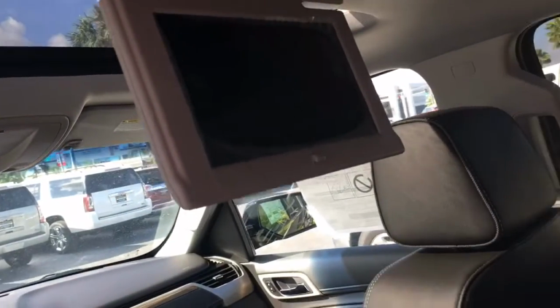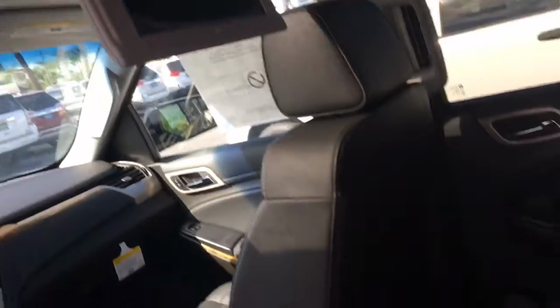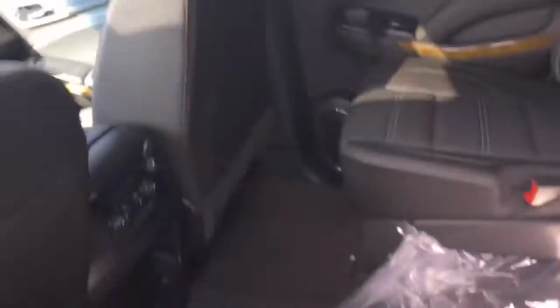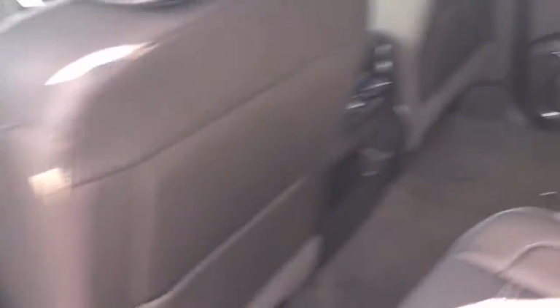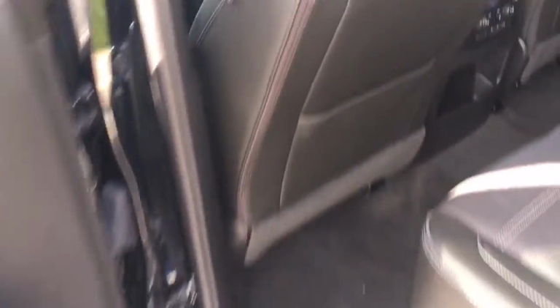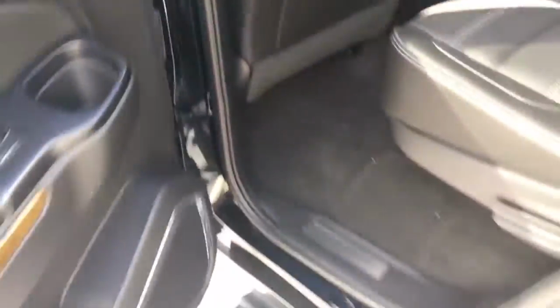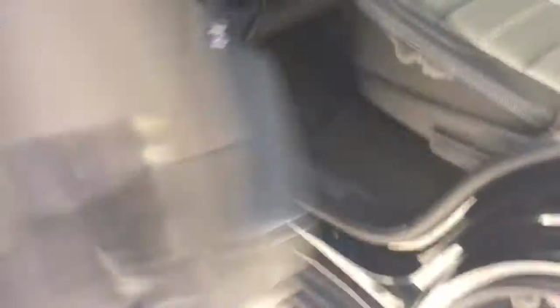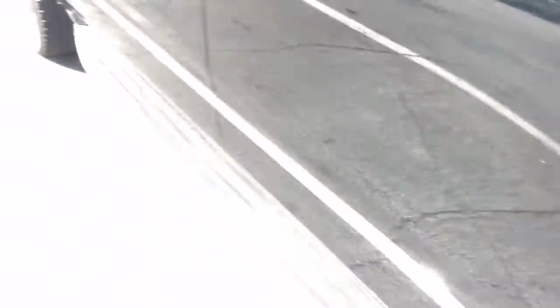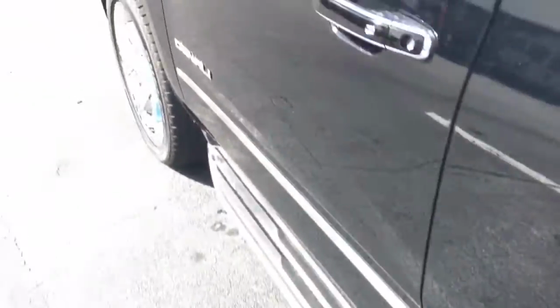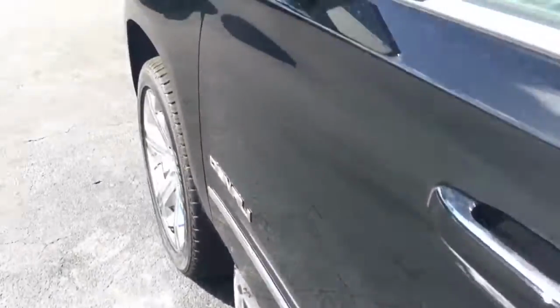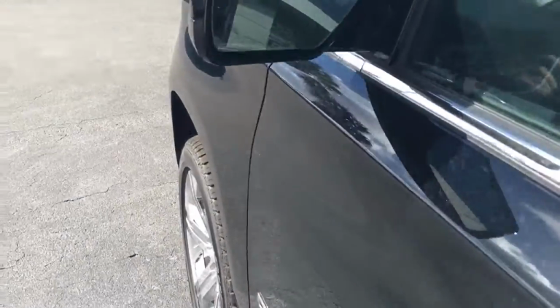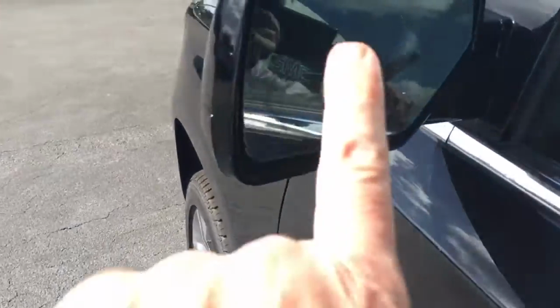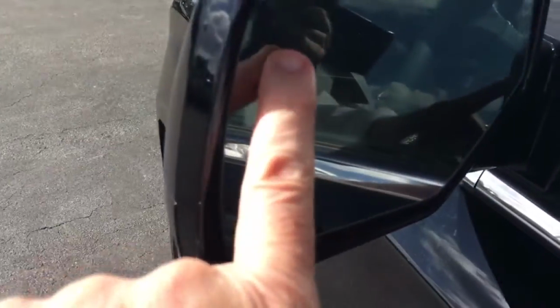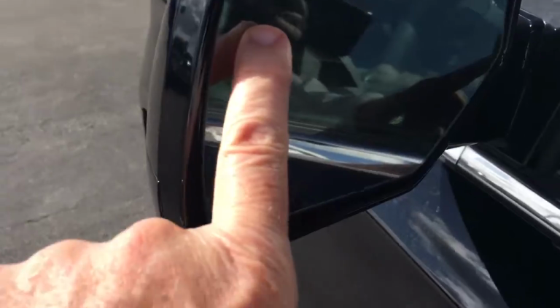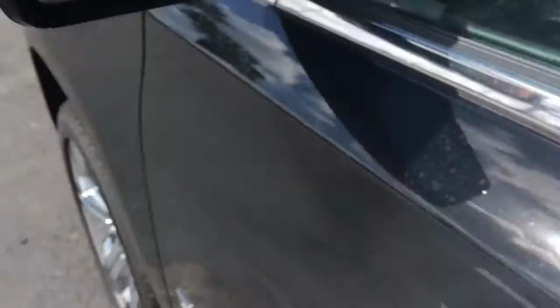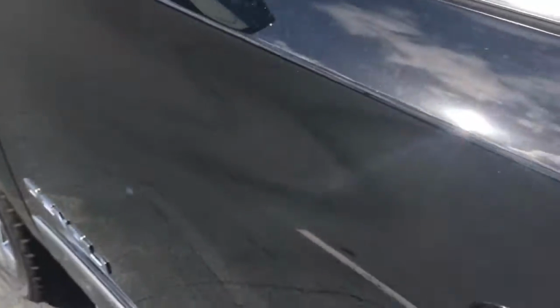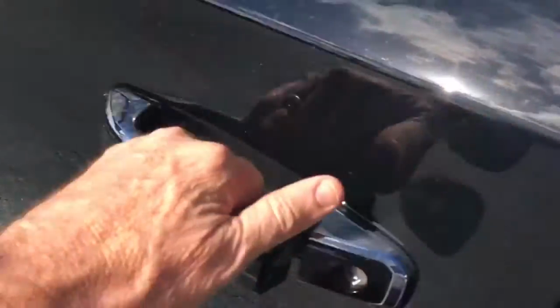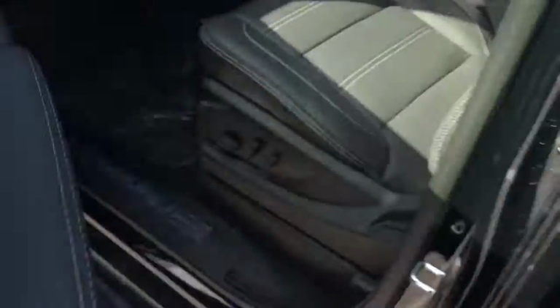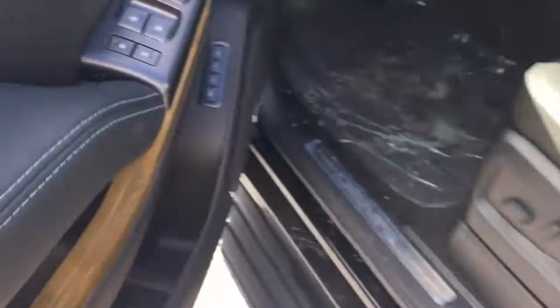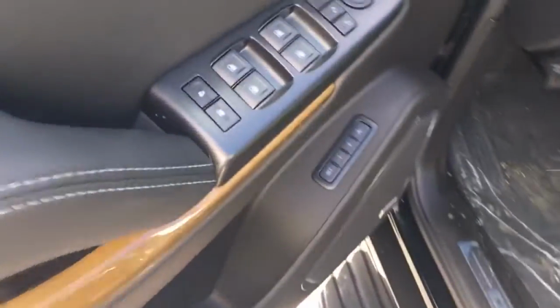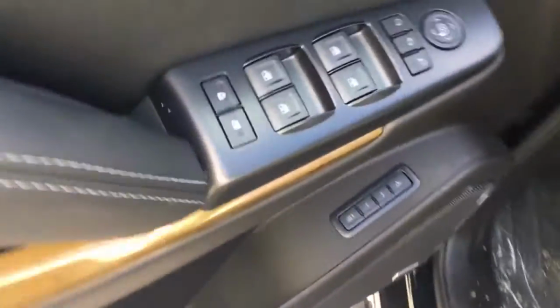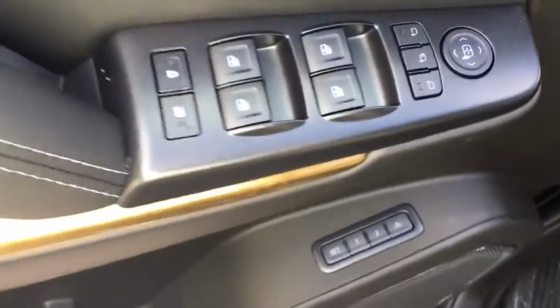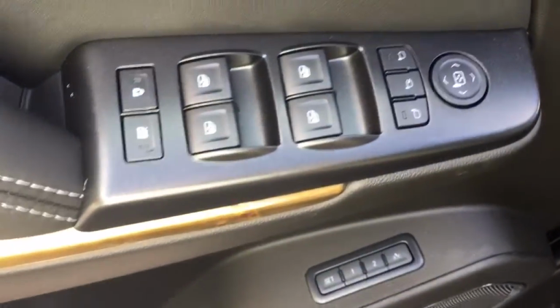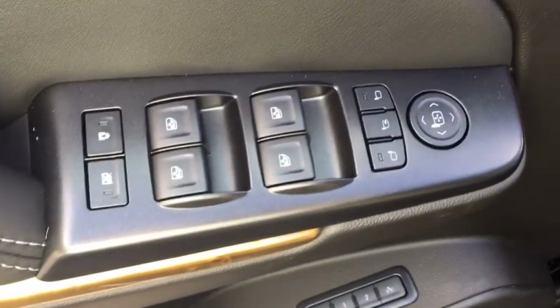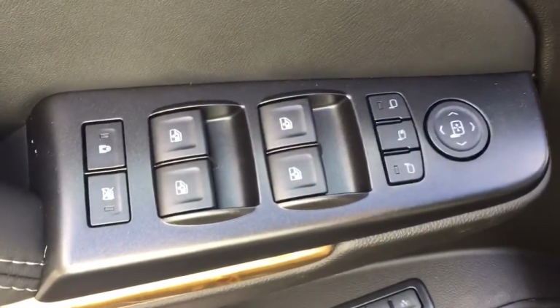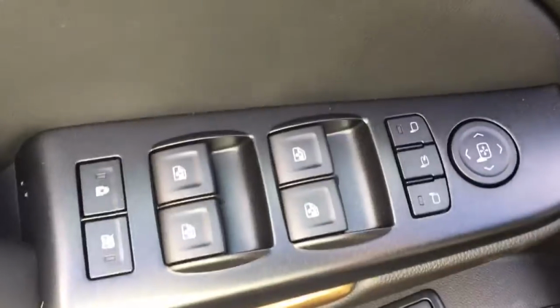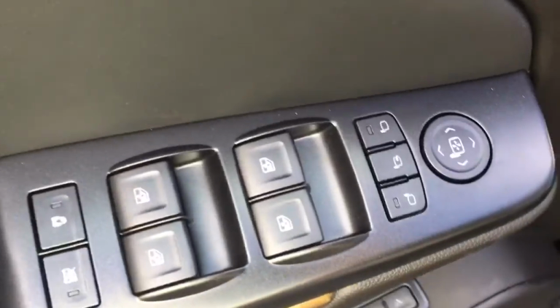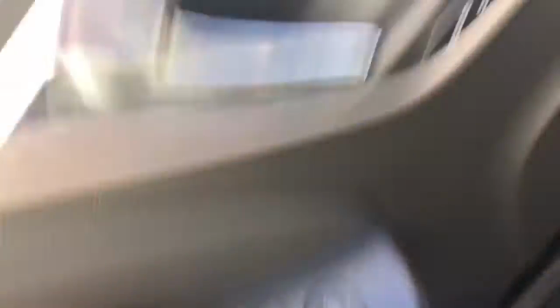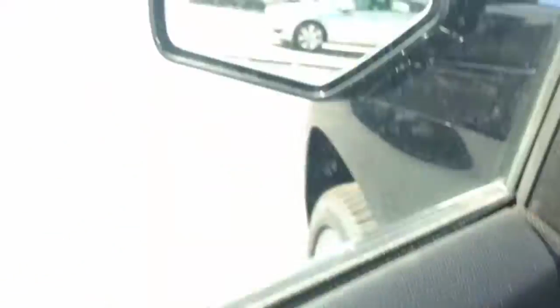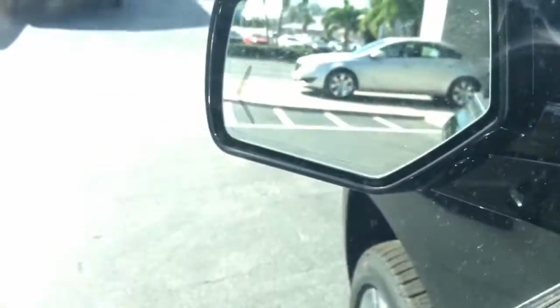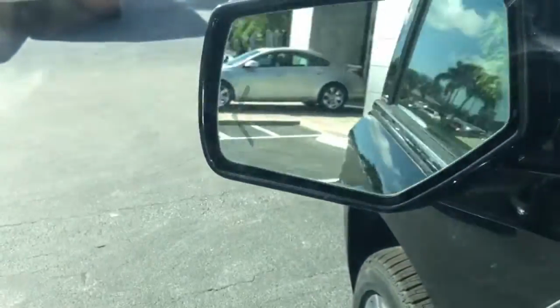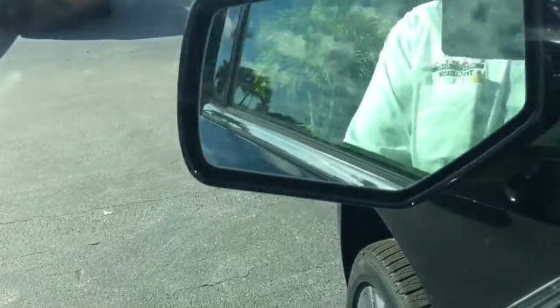It also has a DVD player. This vehicle comes with blind-side alert on both side view mirrors. Power locks, power windows, and power side view mirrors, which are also power folding.